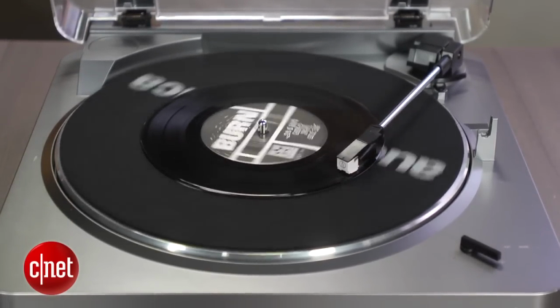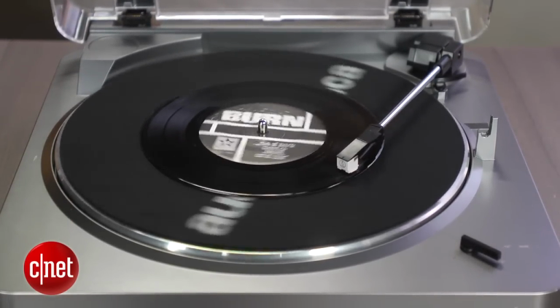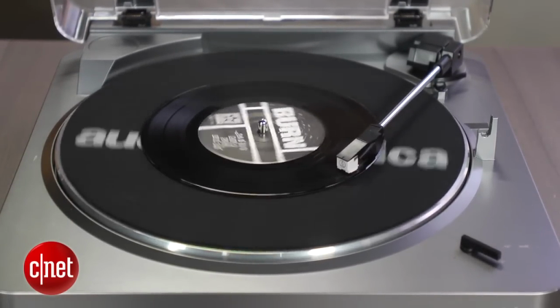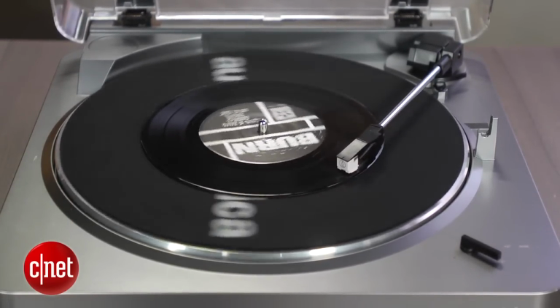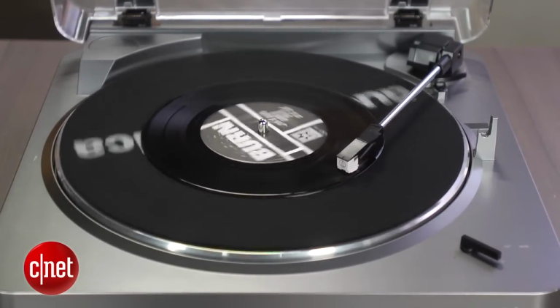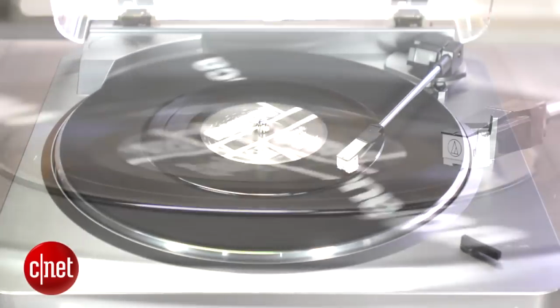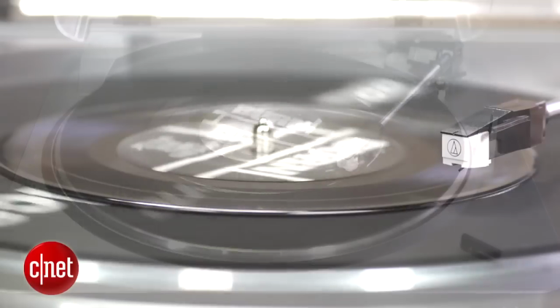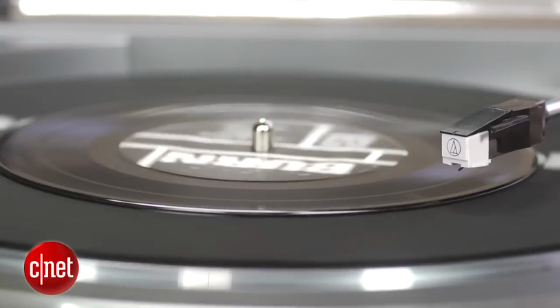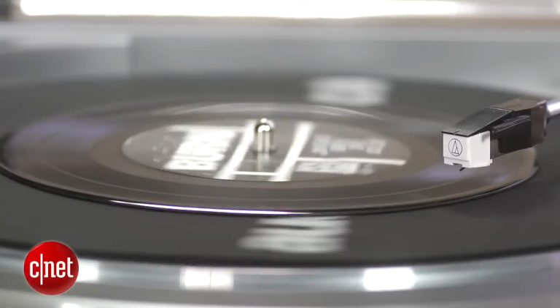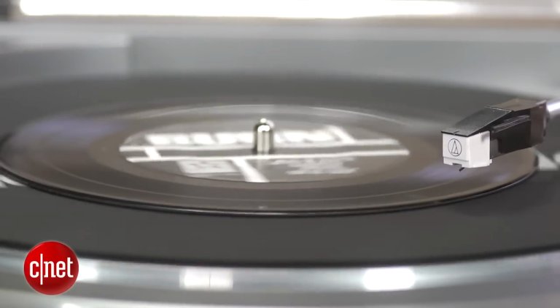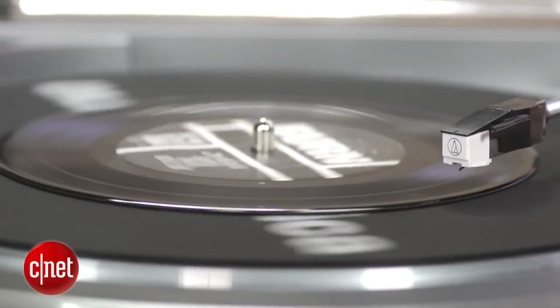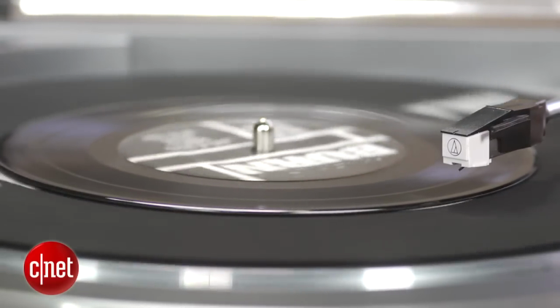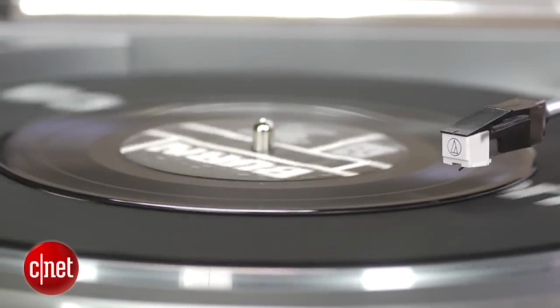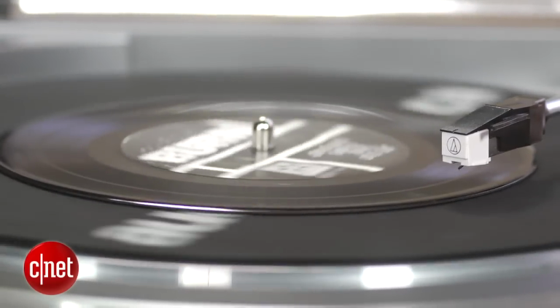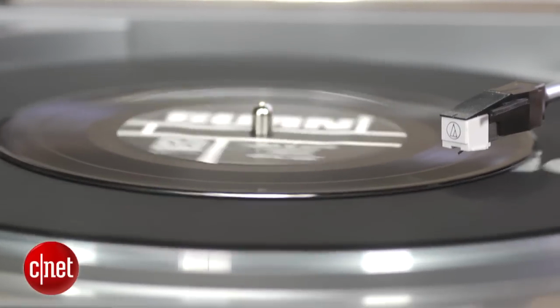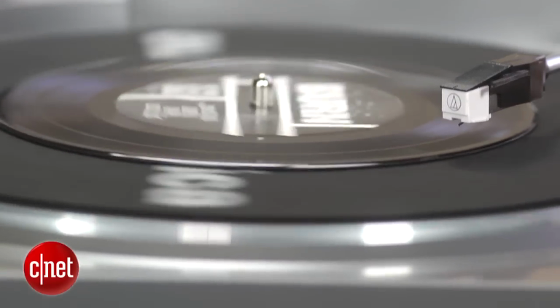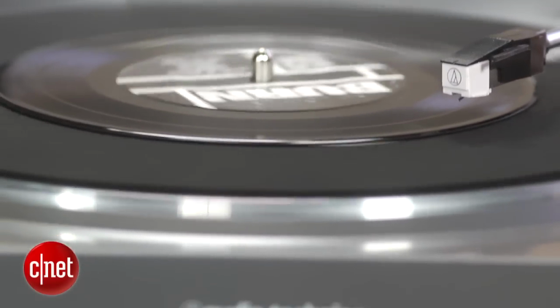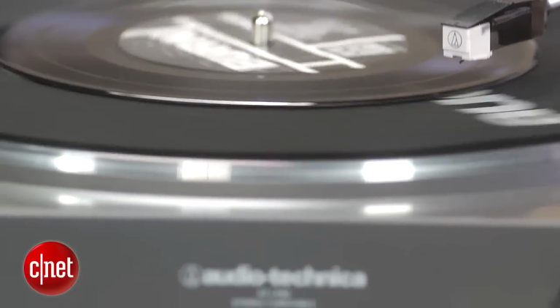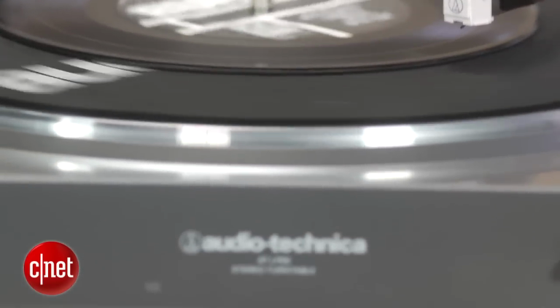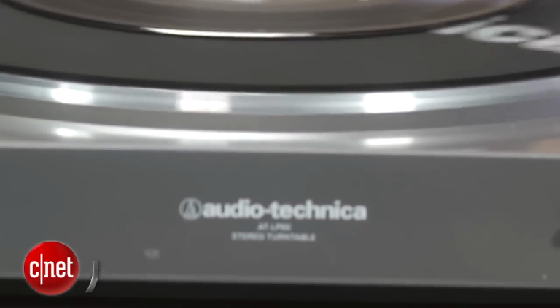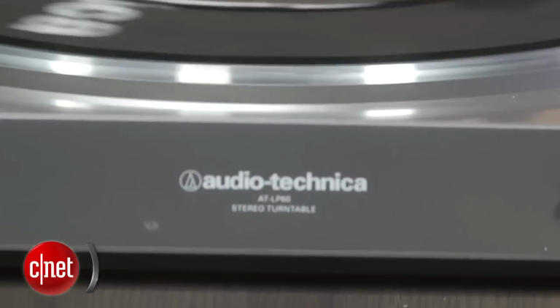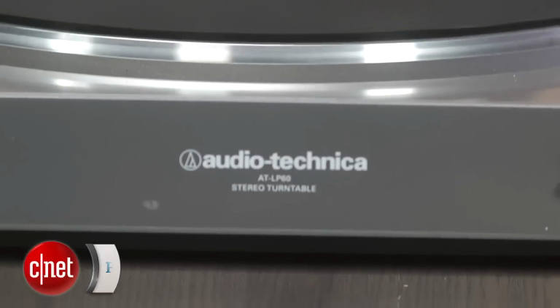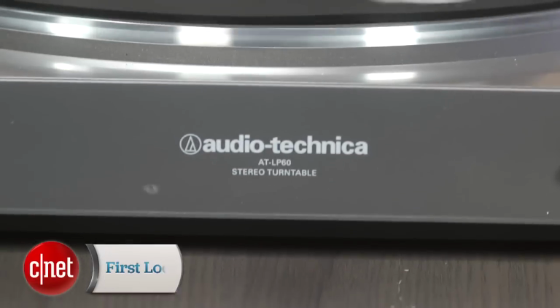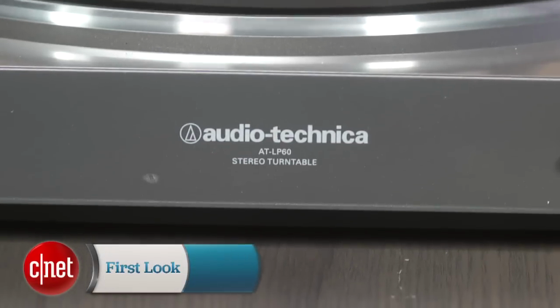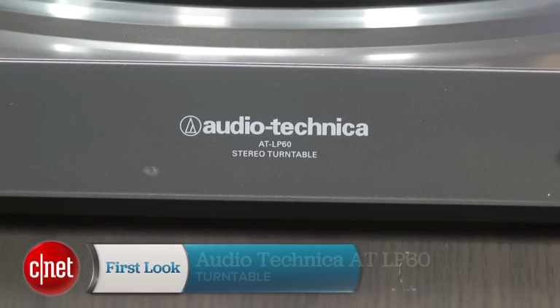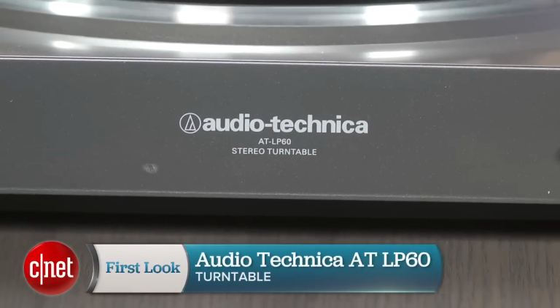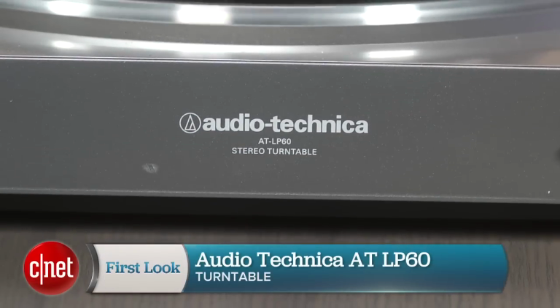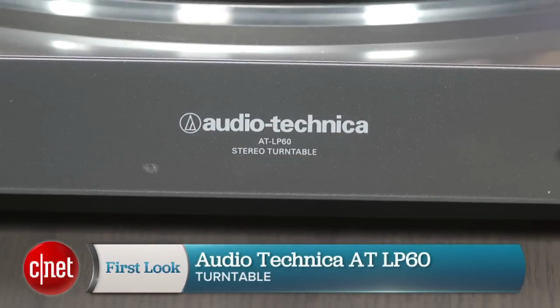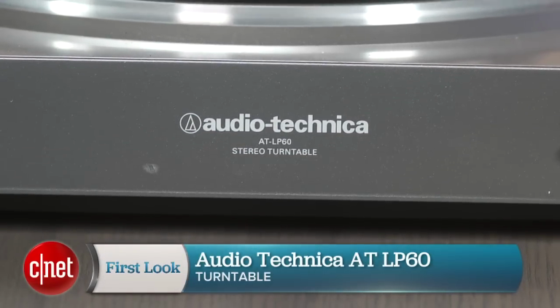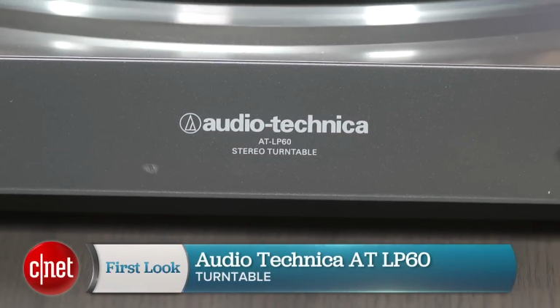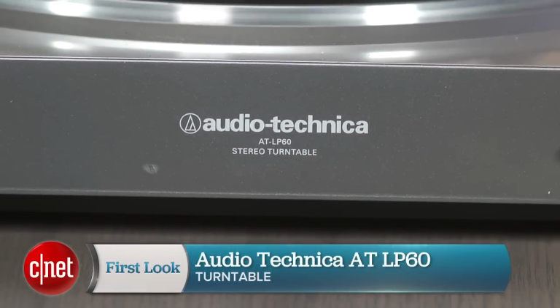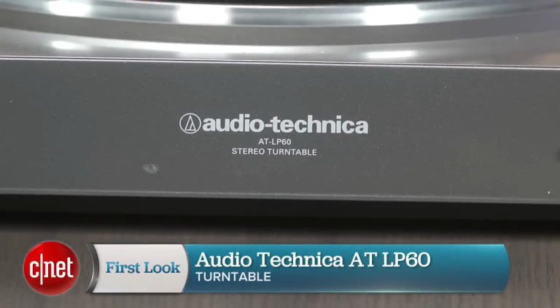Check out full details on this turntable in the review on CNET. Thanks for watching — you just checked out a quick review of the Audio-Technica LP60 turntable.